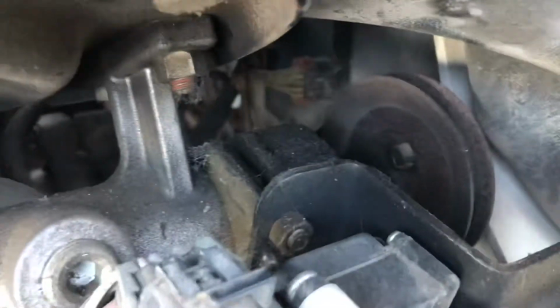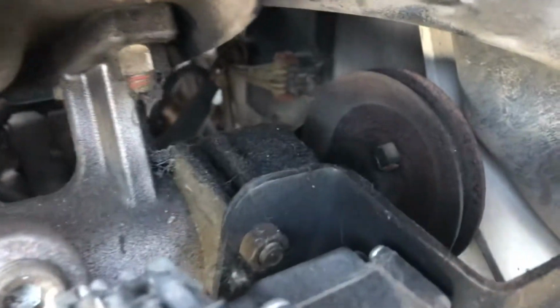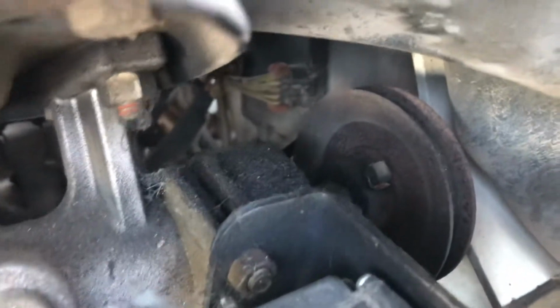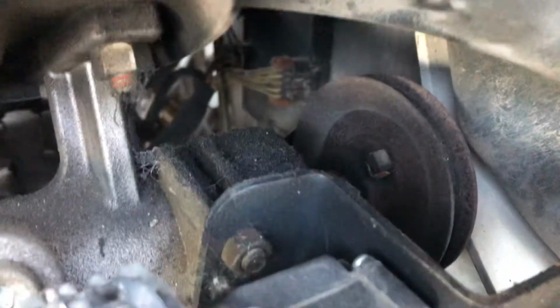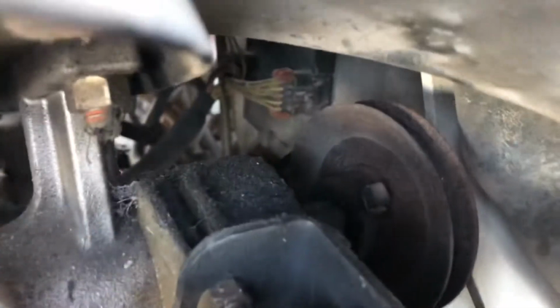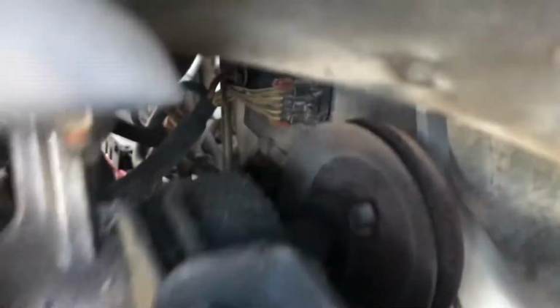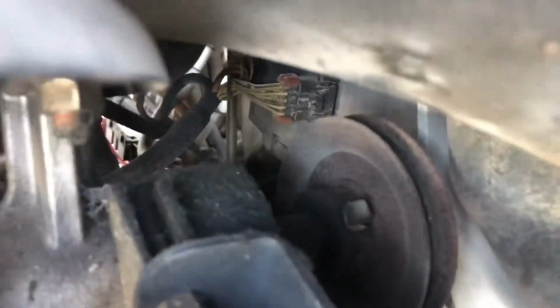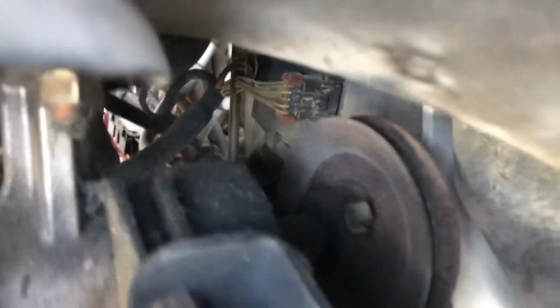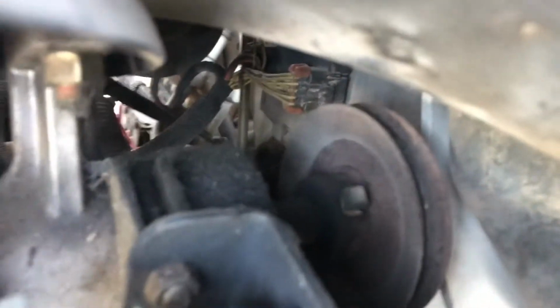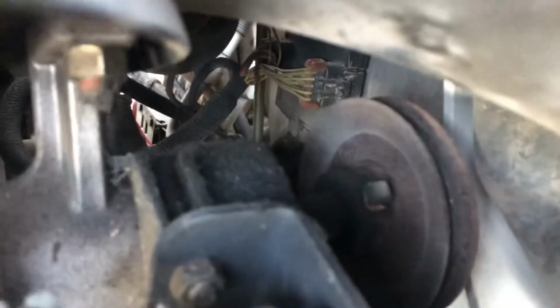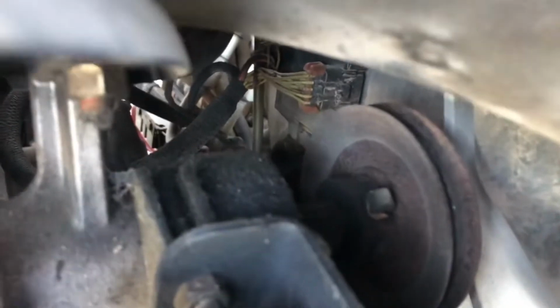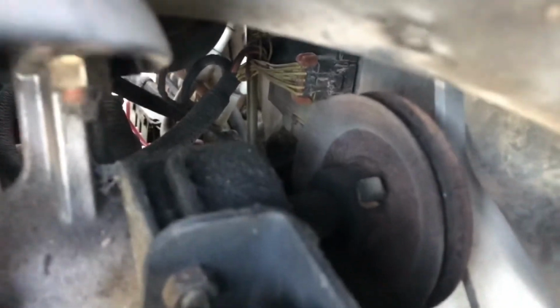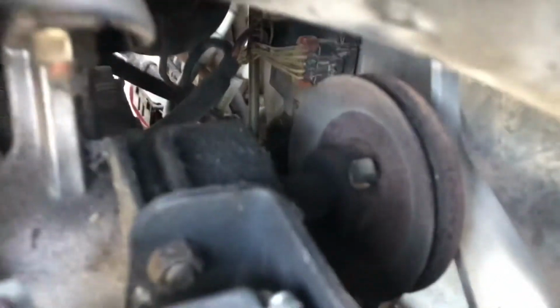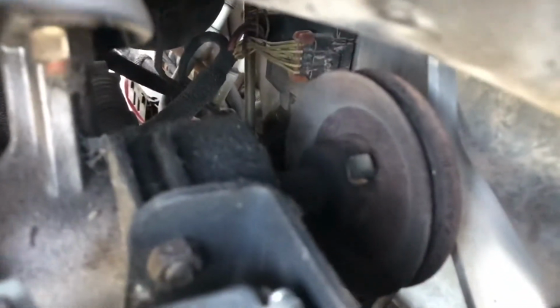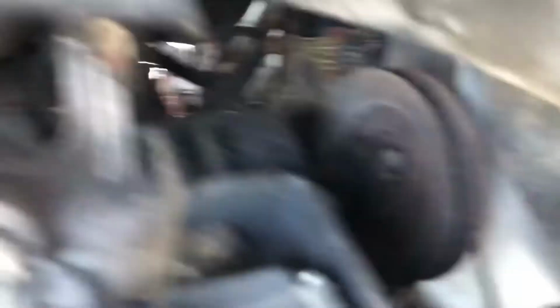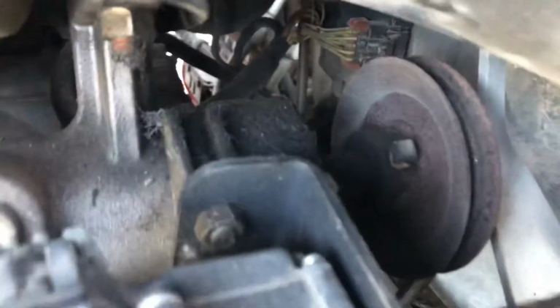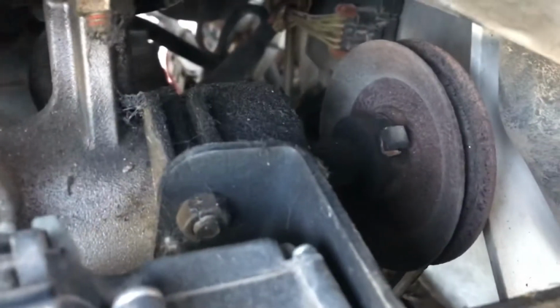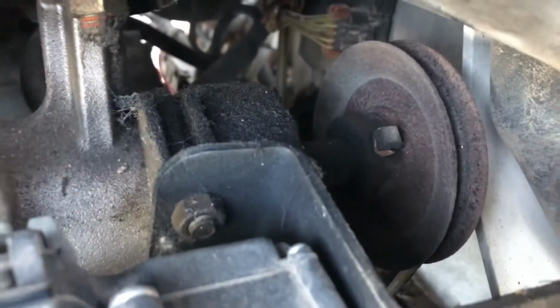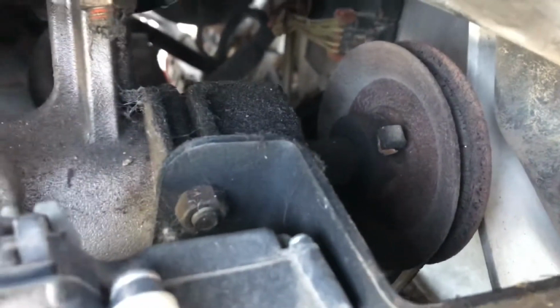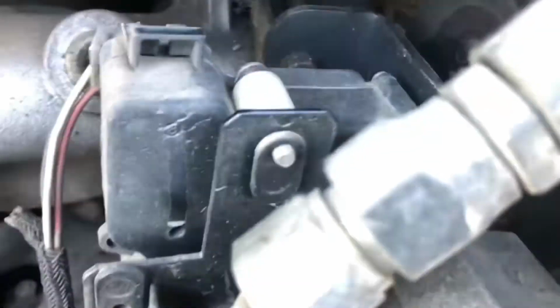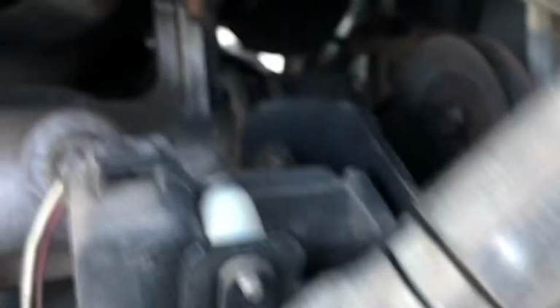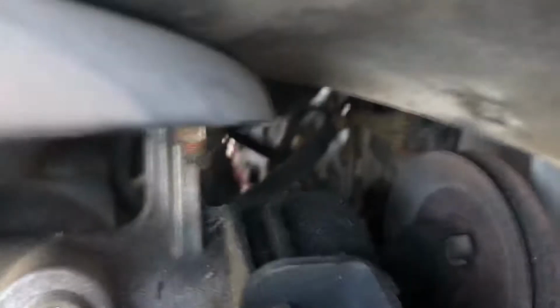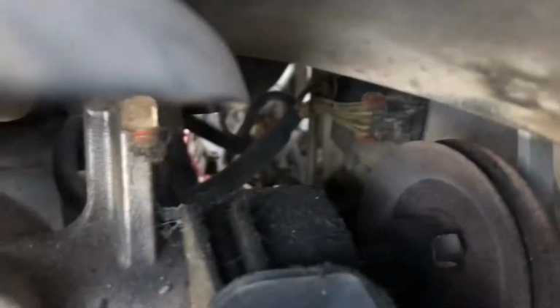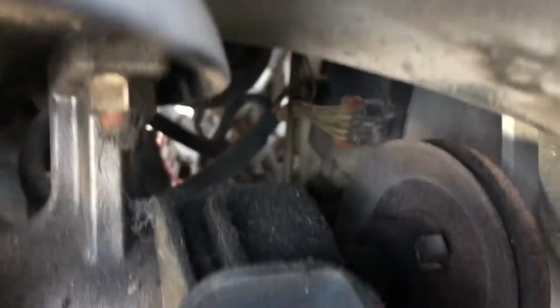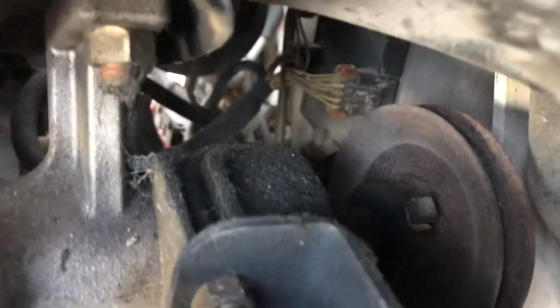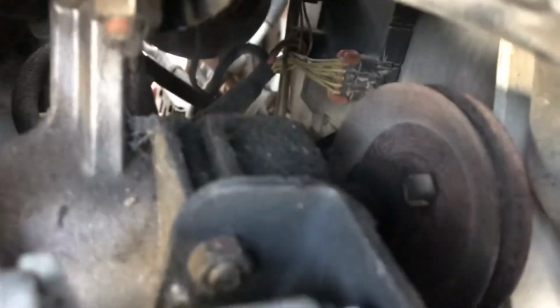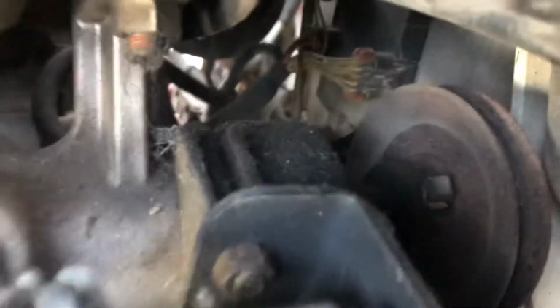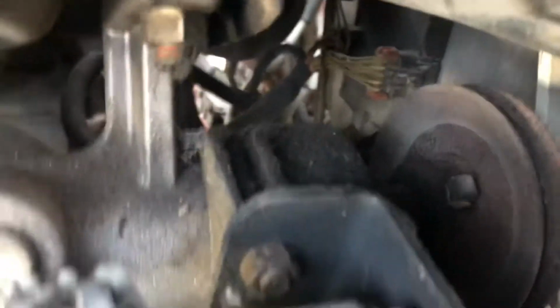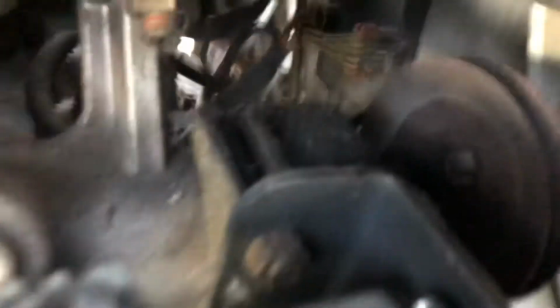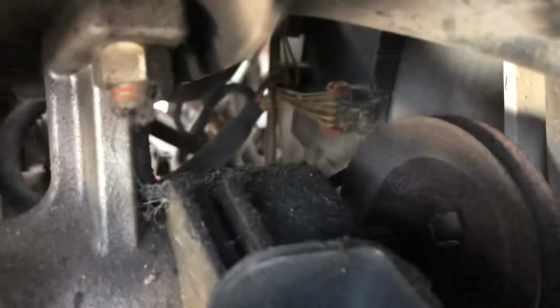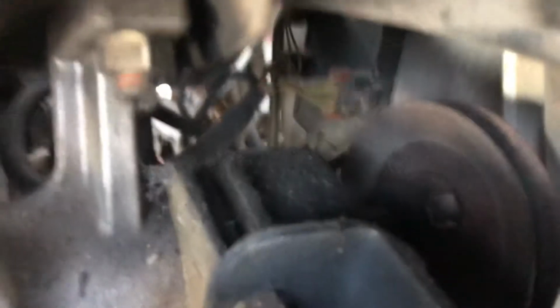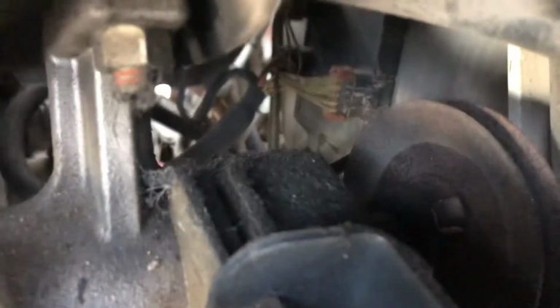If you look over, there's a little pulley, and what I see here is that belt is running on a shoestring. I need to change that belt.